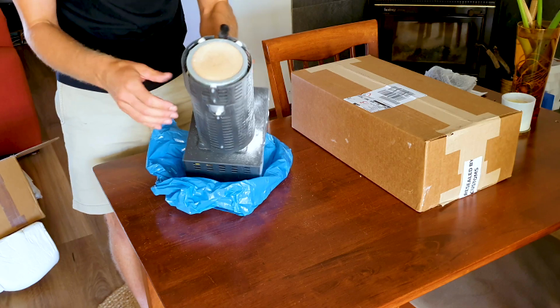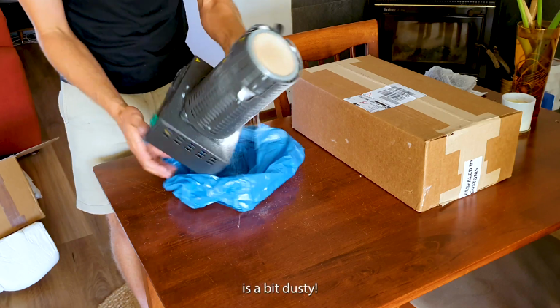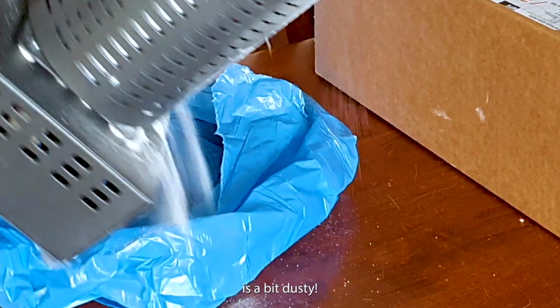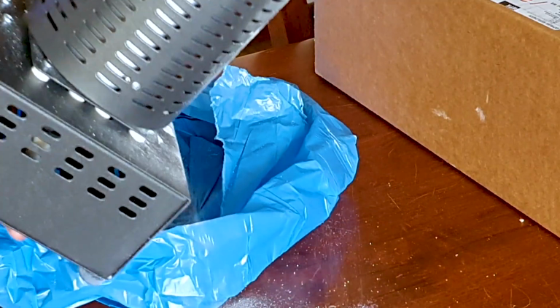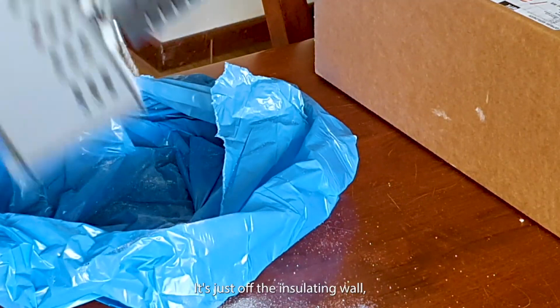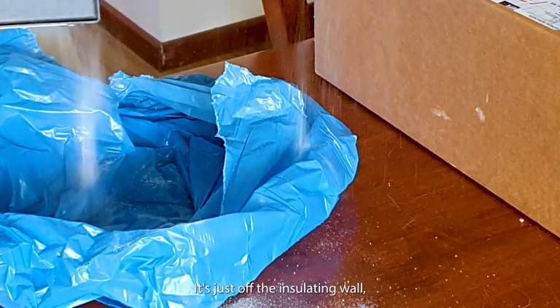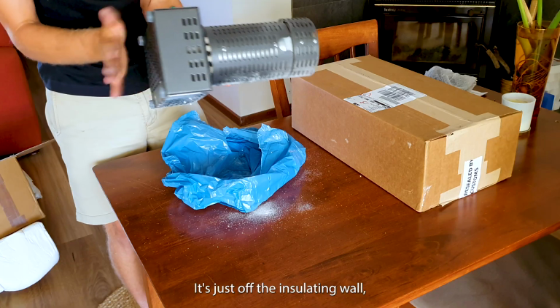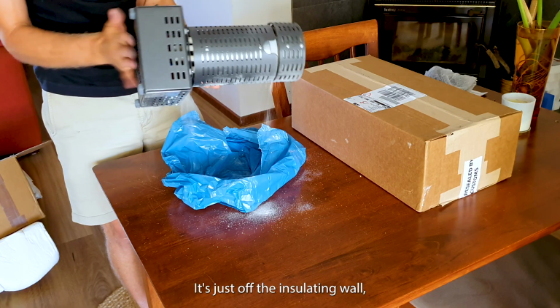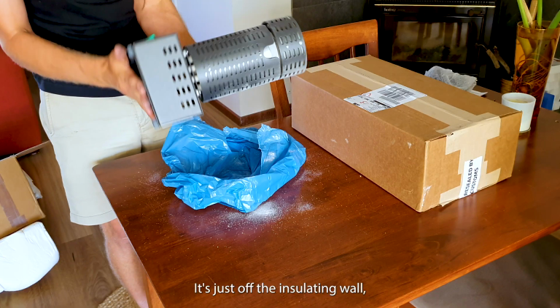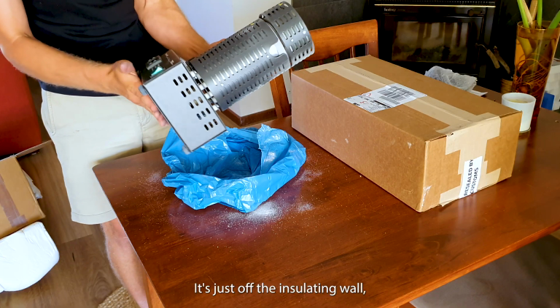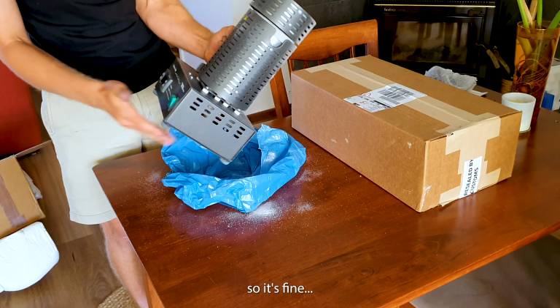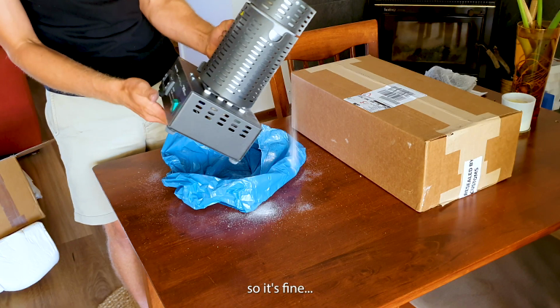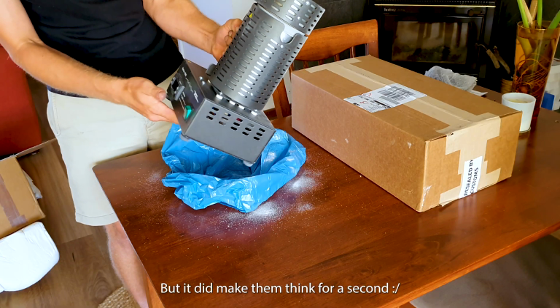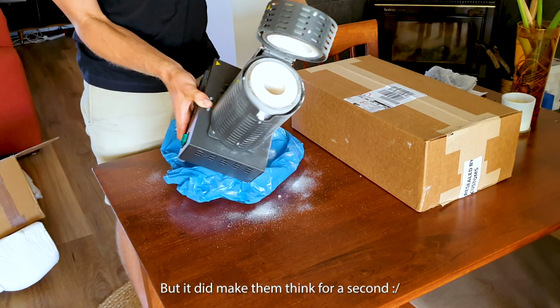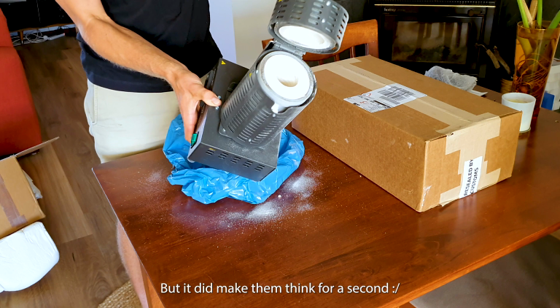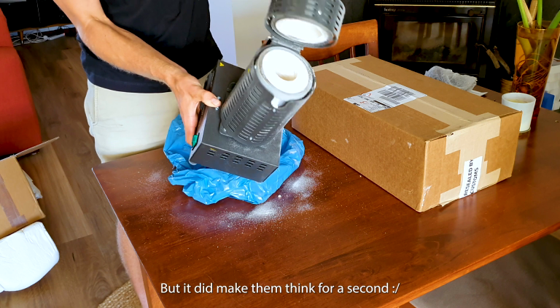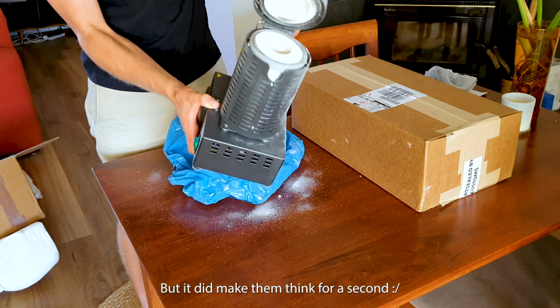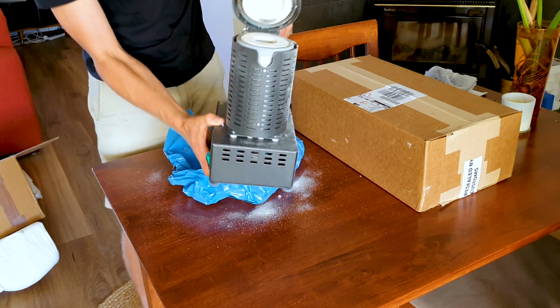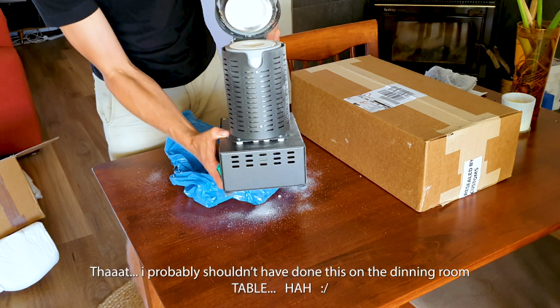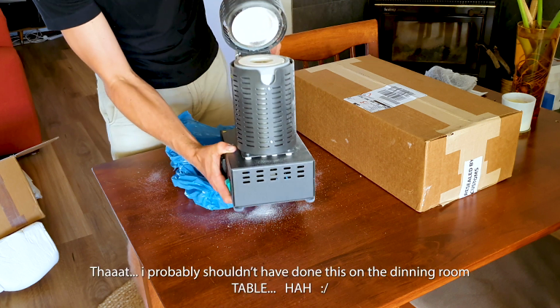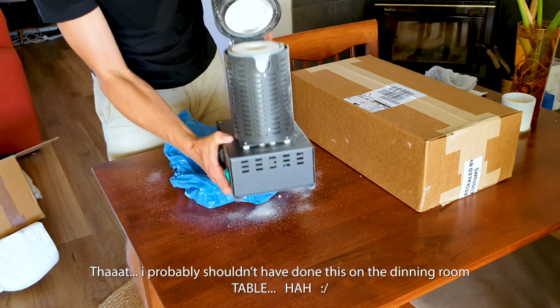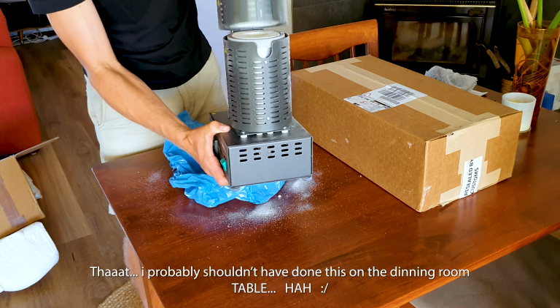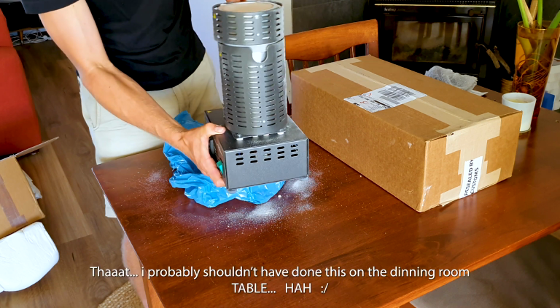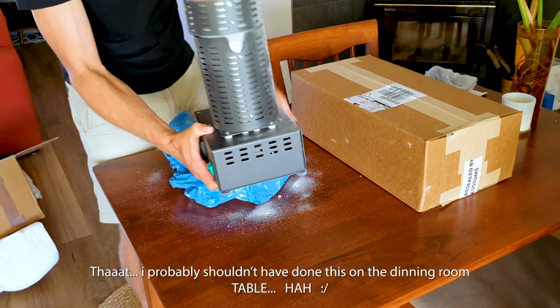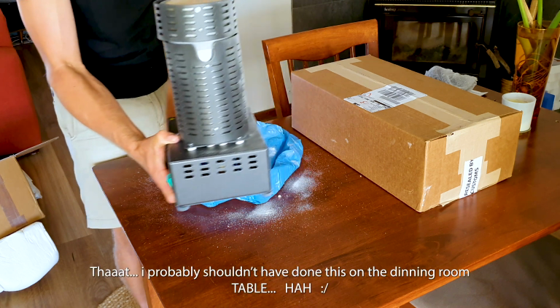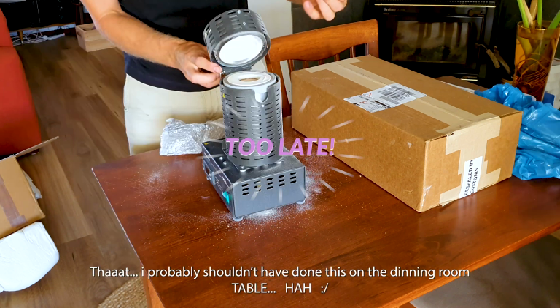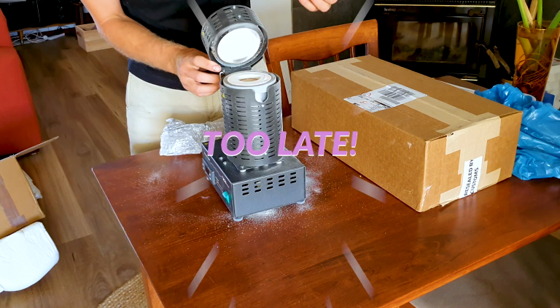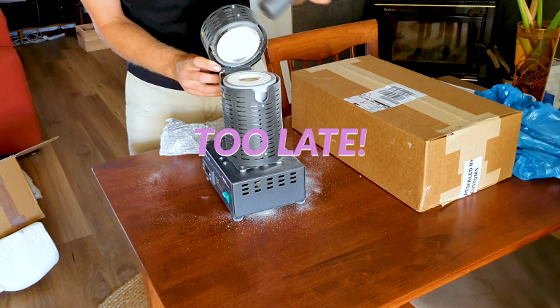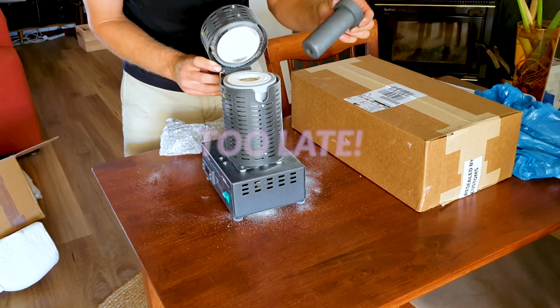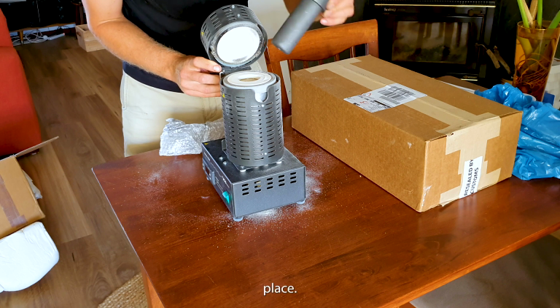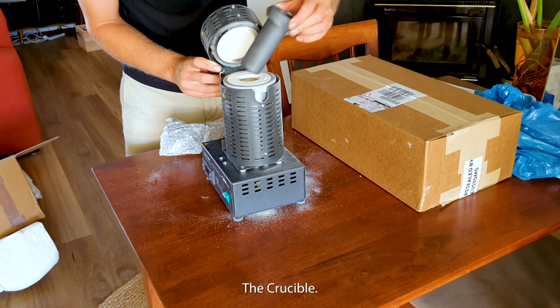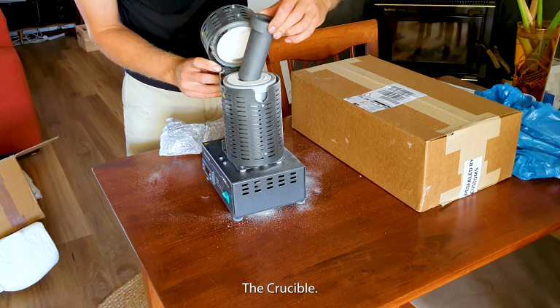It's a bit dusty — it's just off the insulating wall, so it's fine. But it did make me think for a second. I probably shouldn't have done this on the dining room table. Place the crucible.